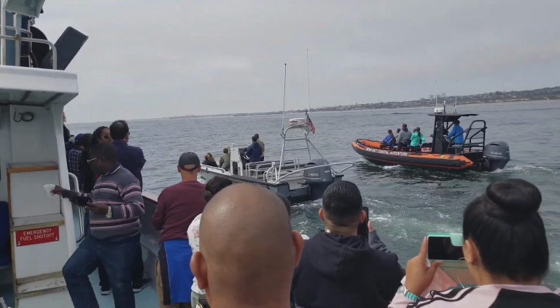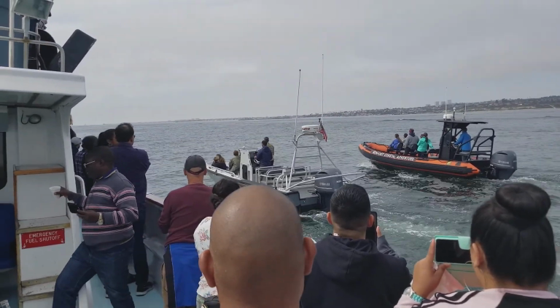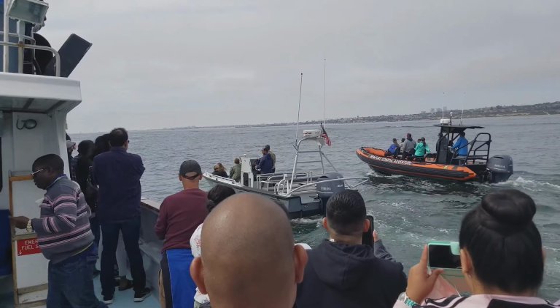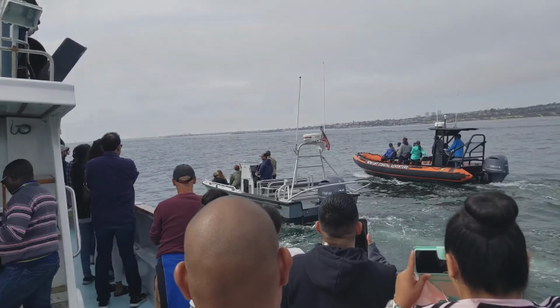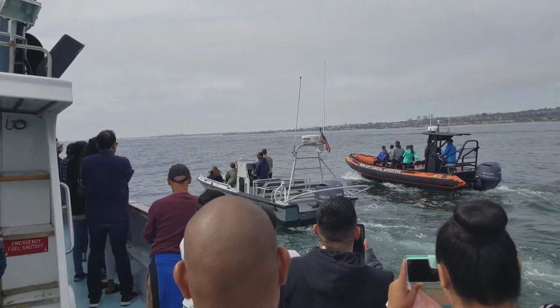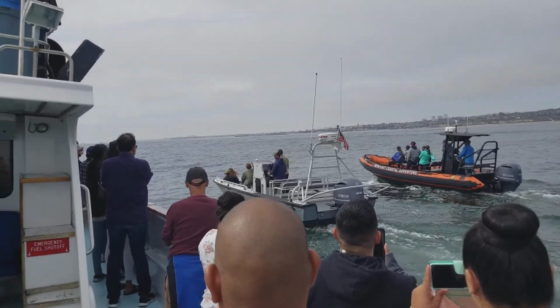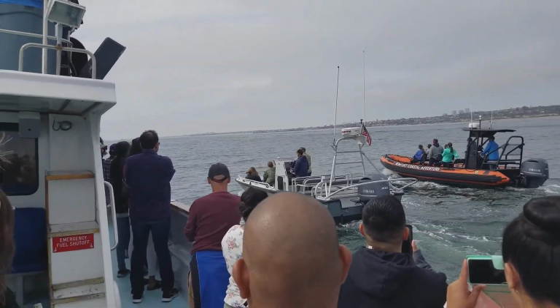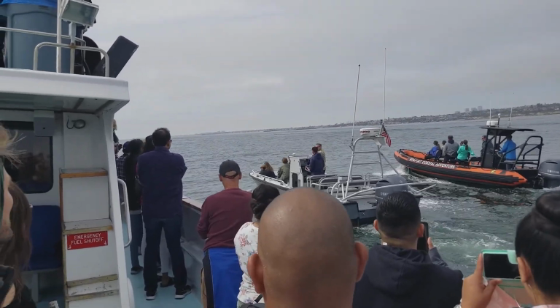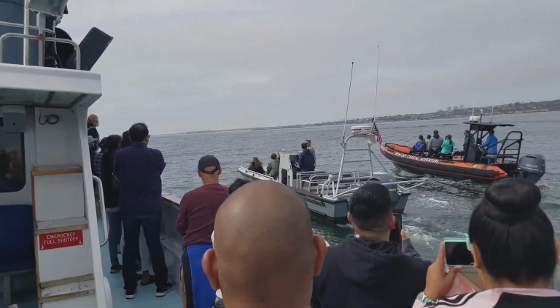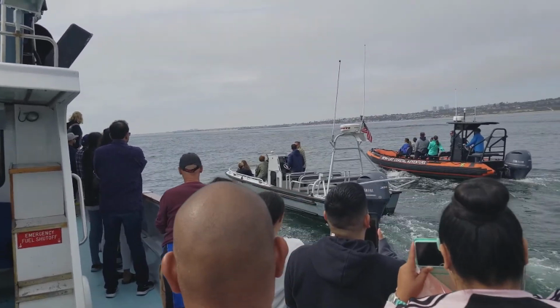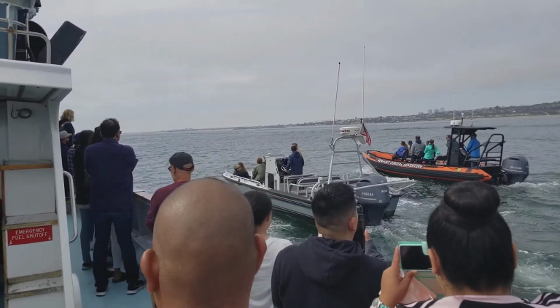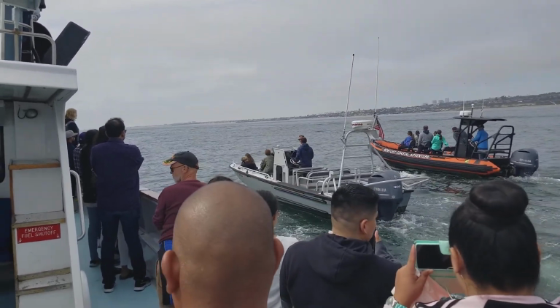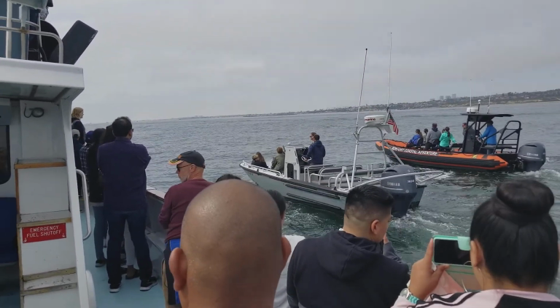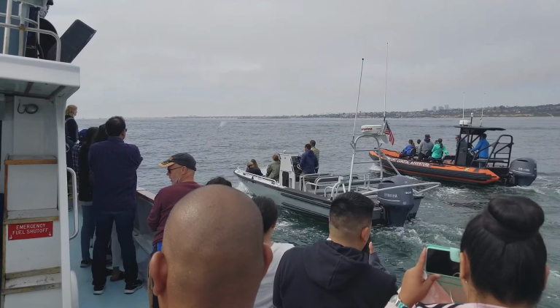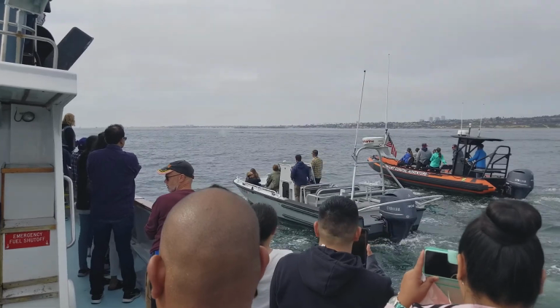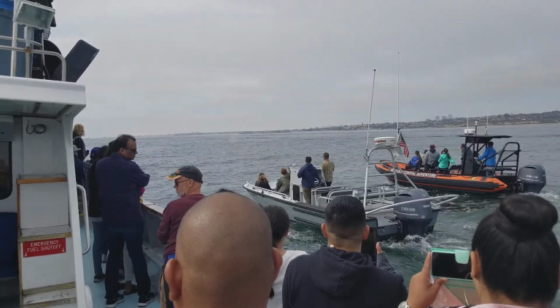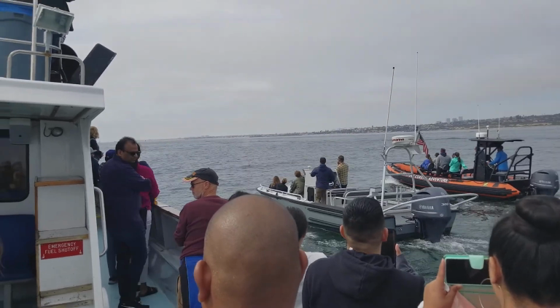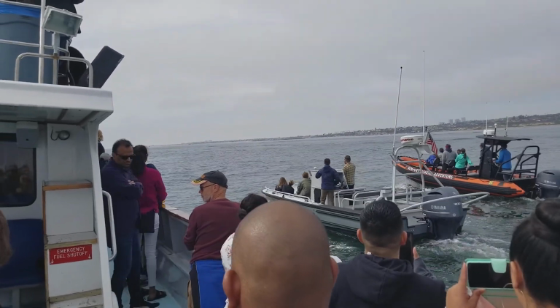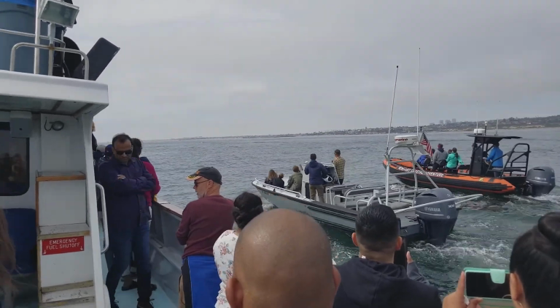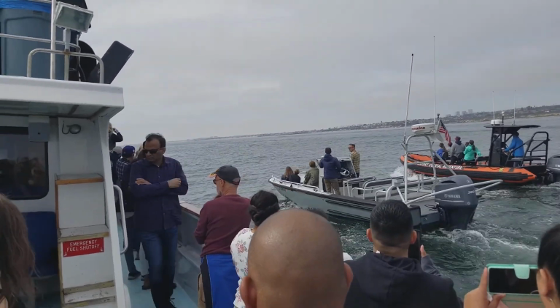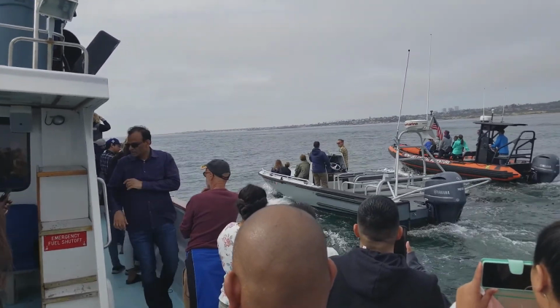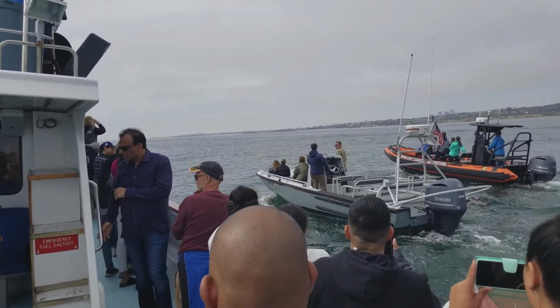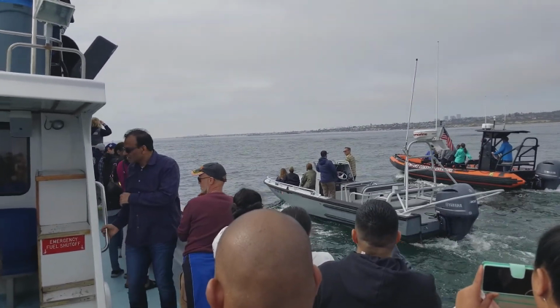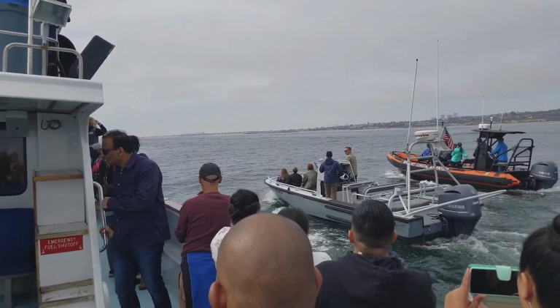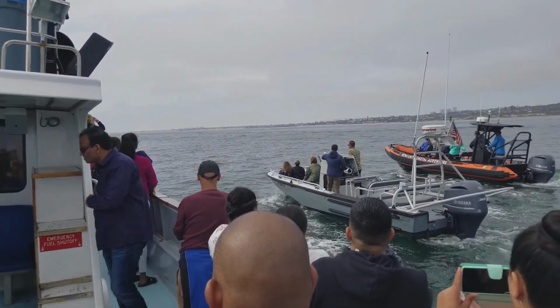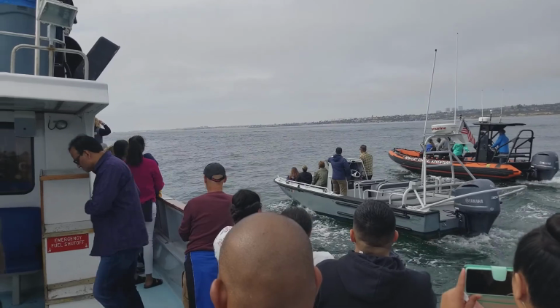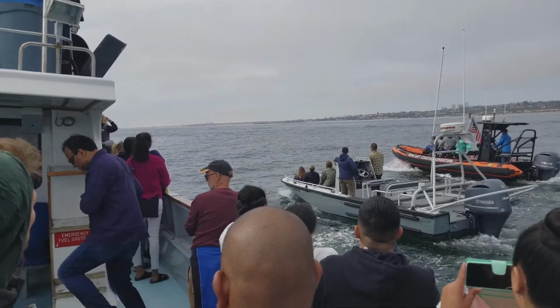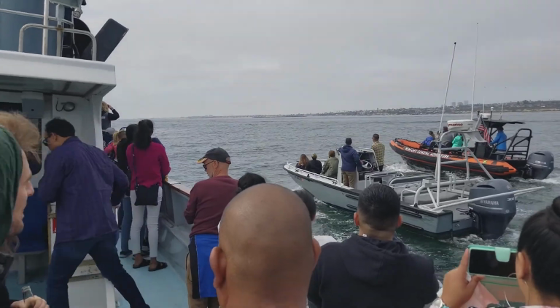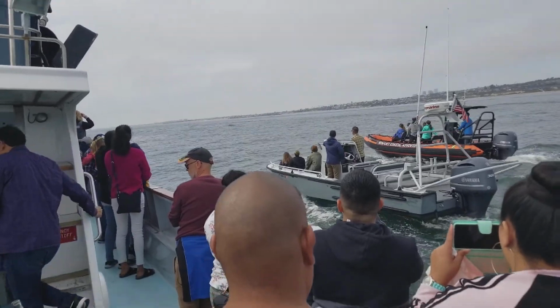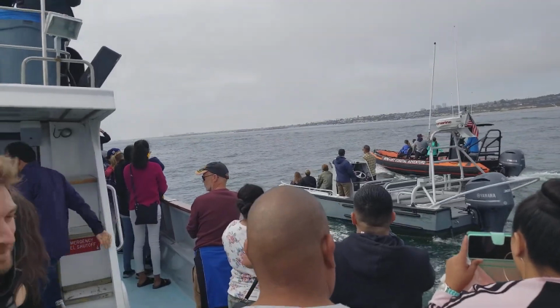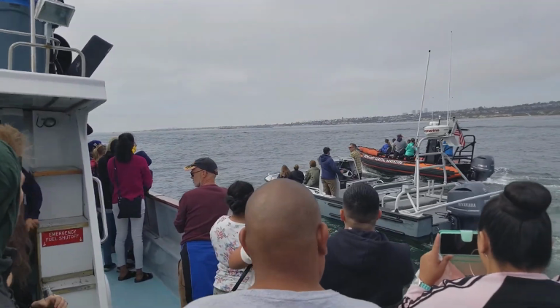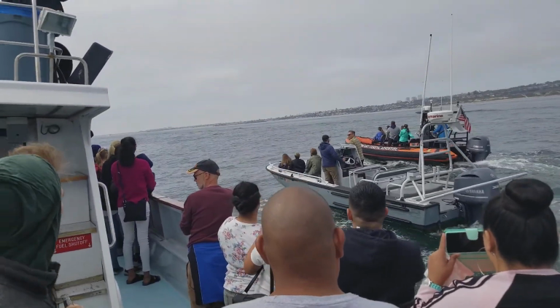The largest baleen whale would be the blue whale — the largest animal on the planet, up to 100 feet long. These gray whales can get to be up to about 50 feet in length on the females. Males don't get quite as large, maybe just 40 or 45 feet in length, with both weighing nearly a ton per 10 feet.